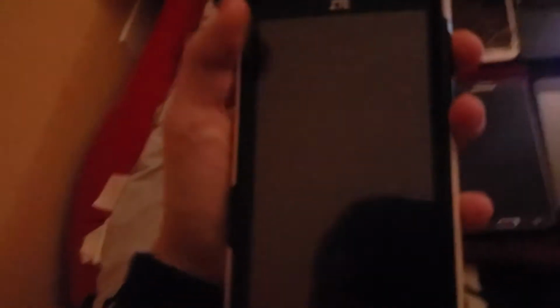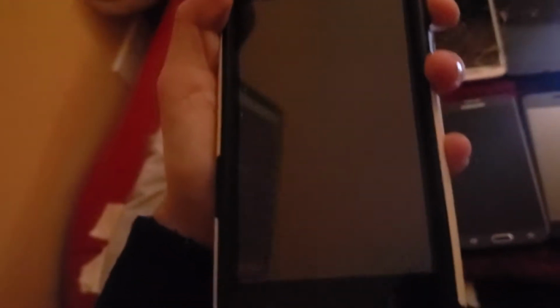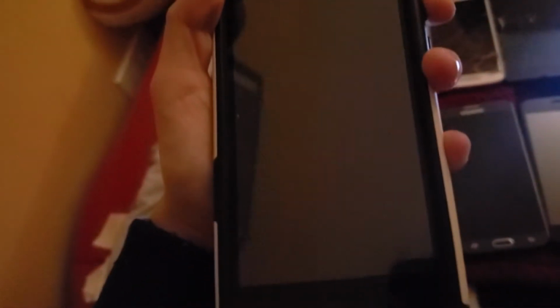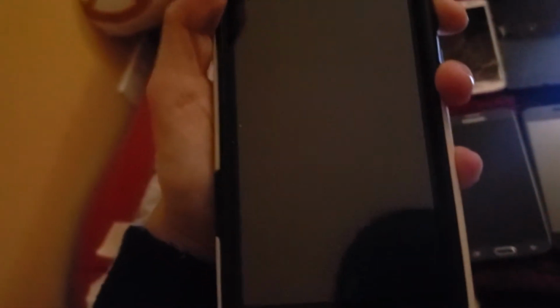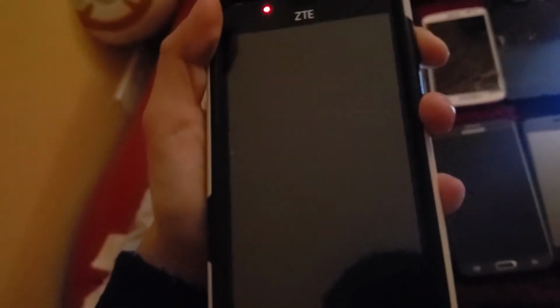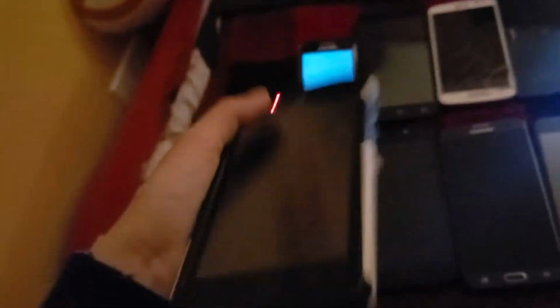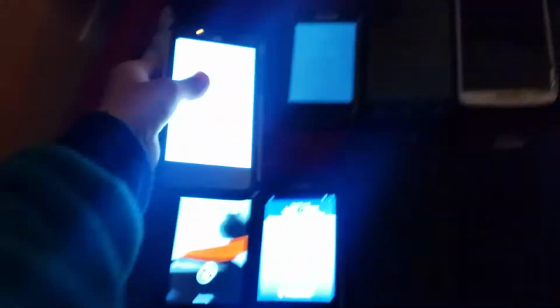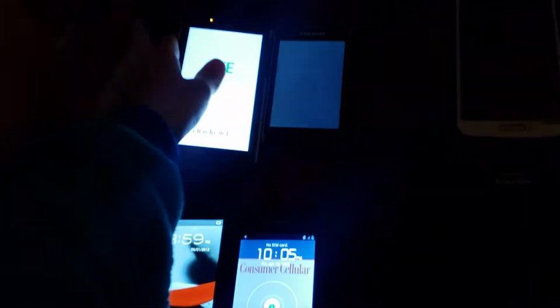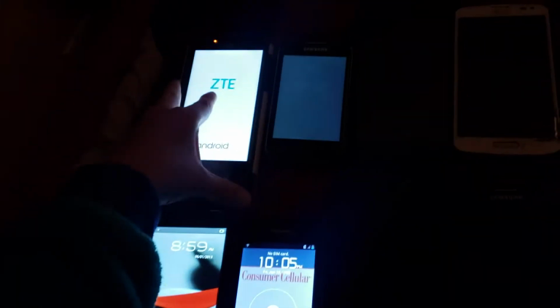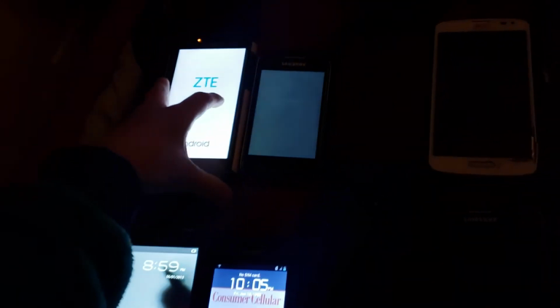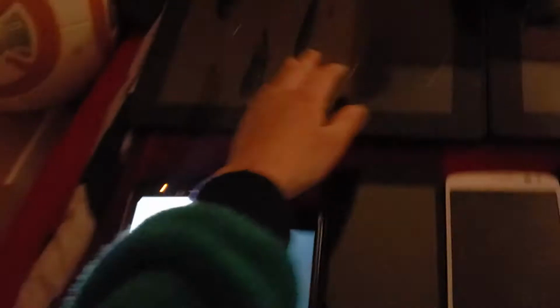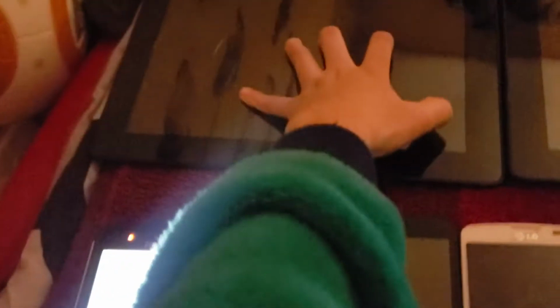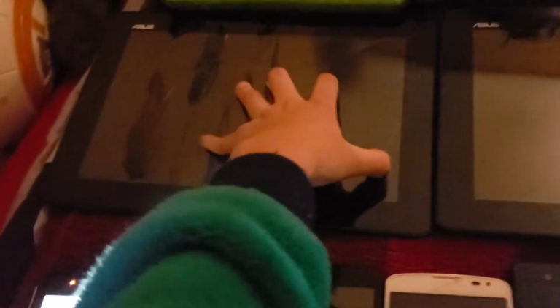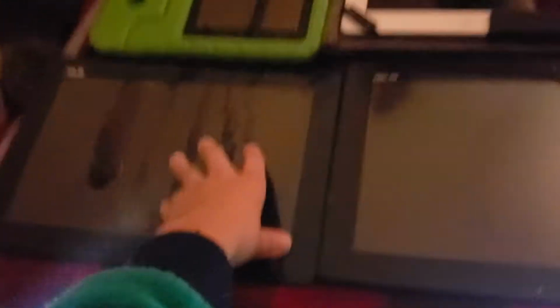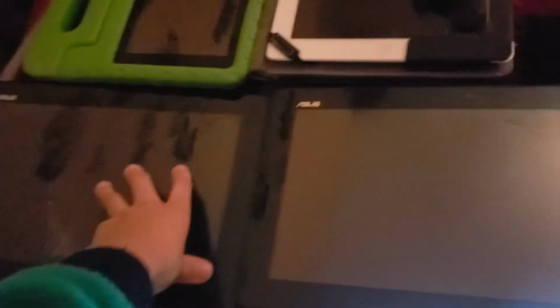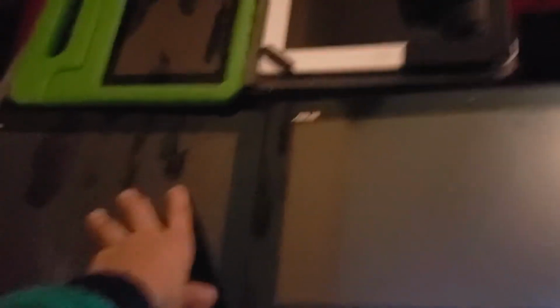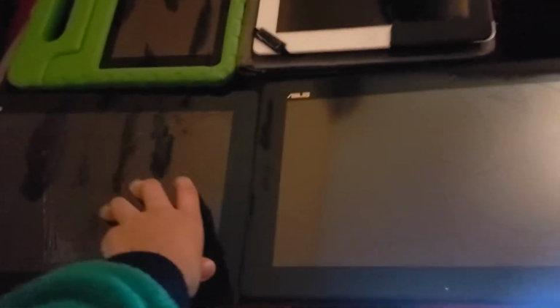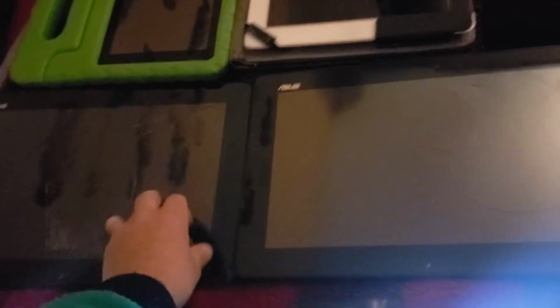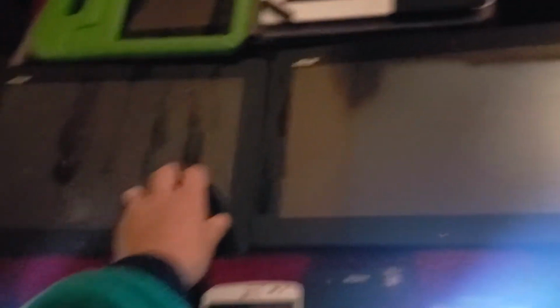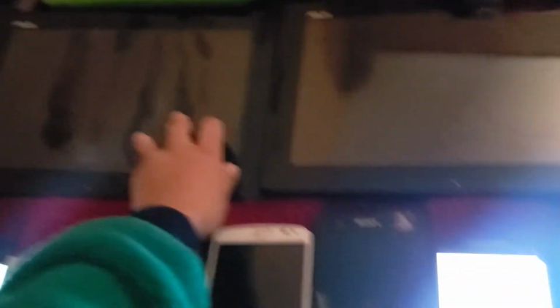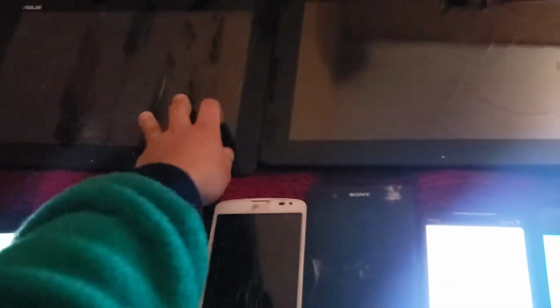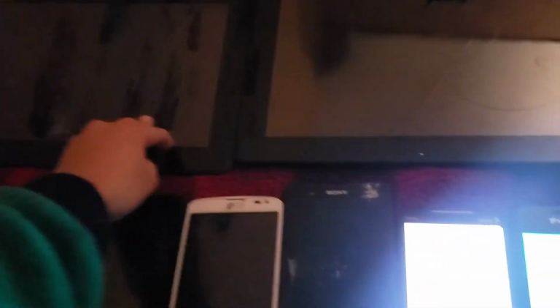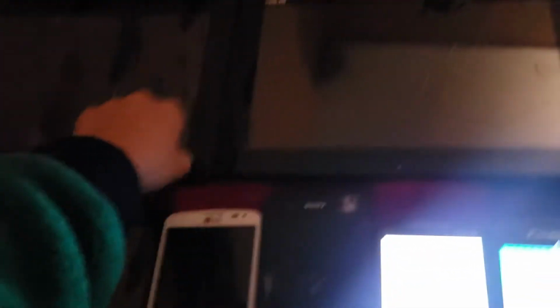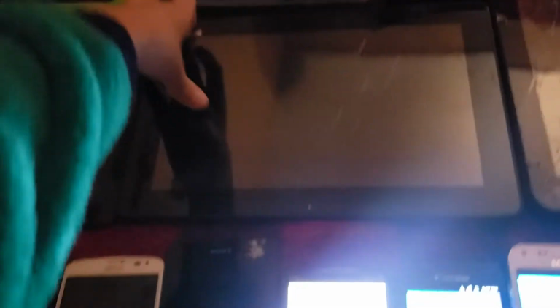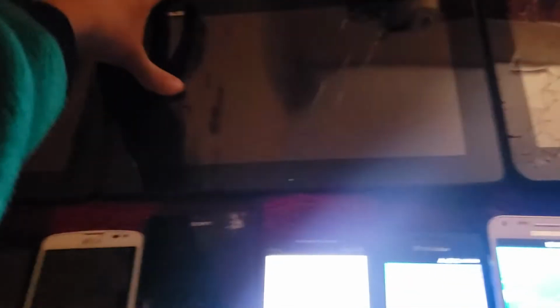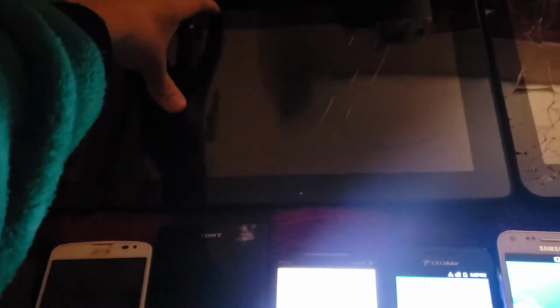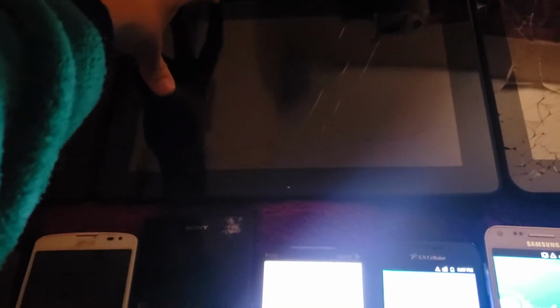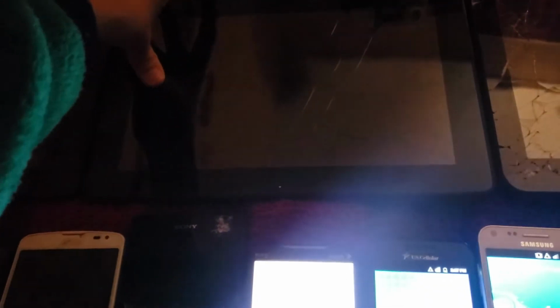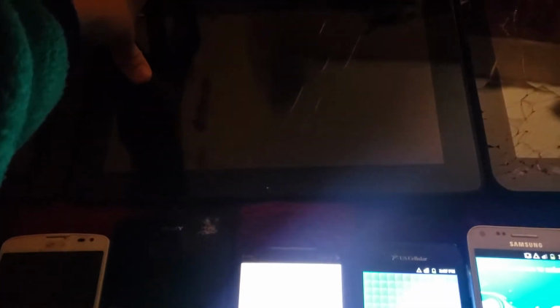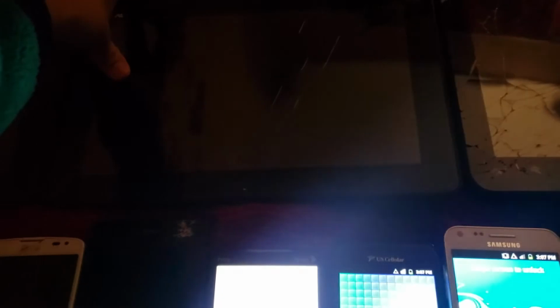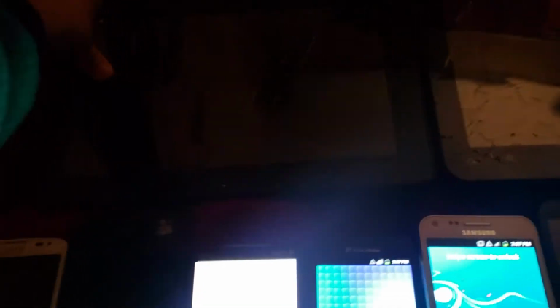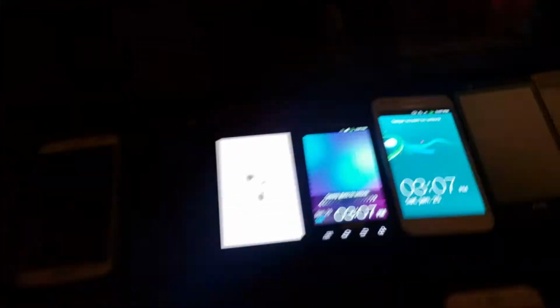My ZTE R-Virtue 2. This is my Asus Transform Pad TF3GT — this one does not work. Here's my other Asus Transform Pad TF3GT — this one works.